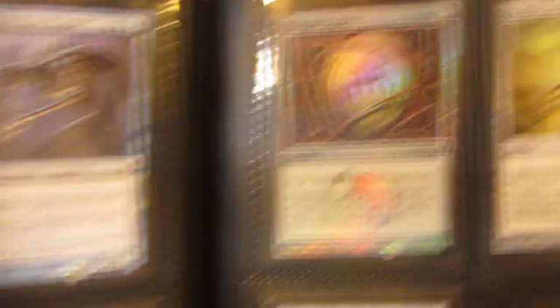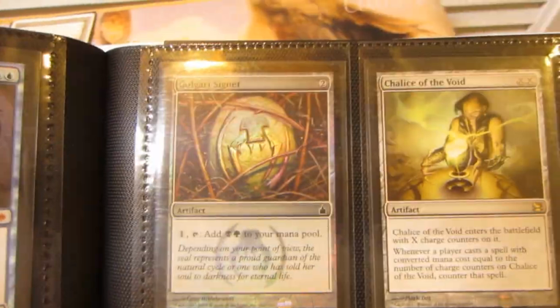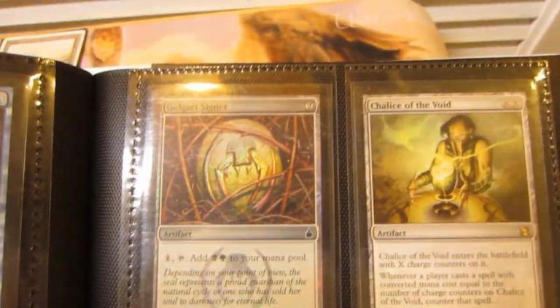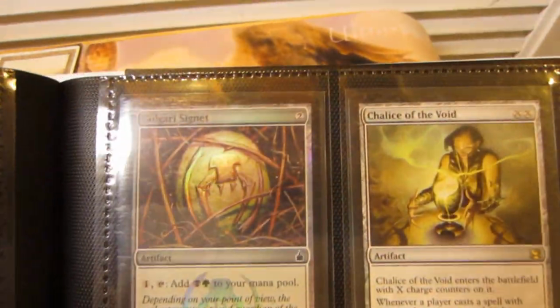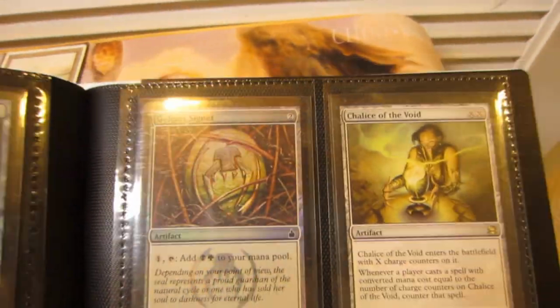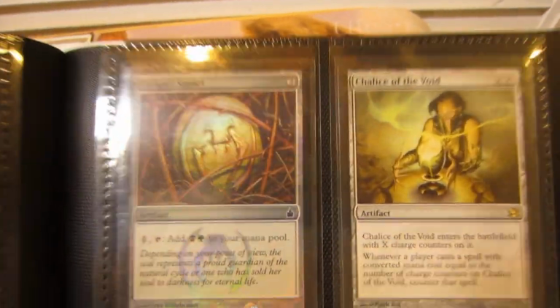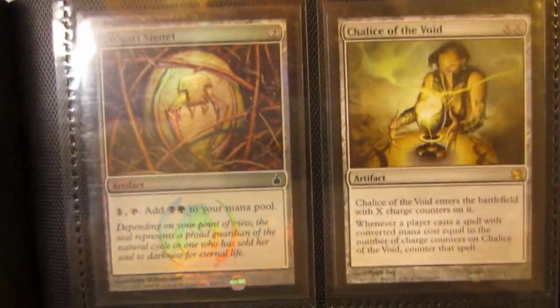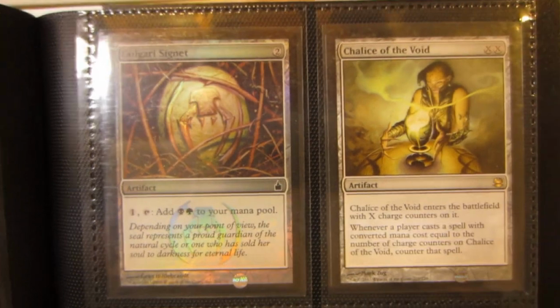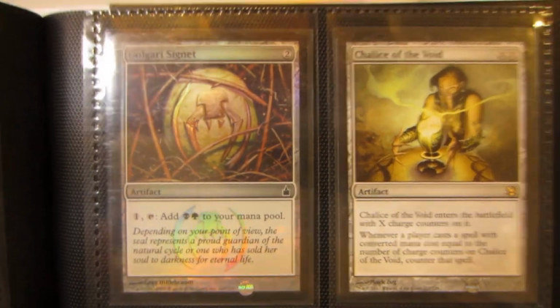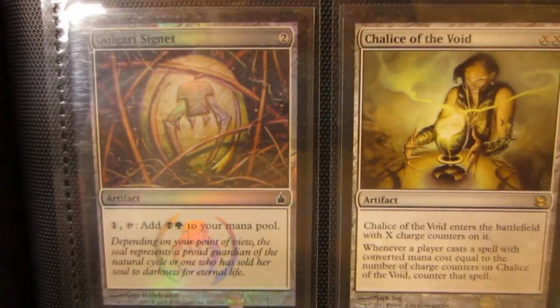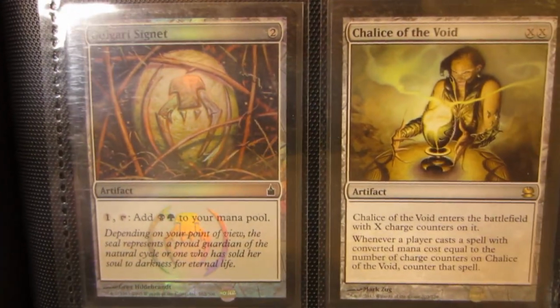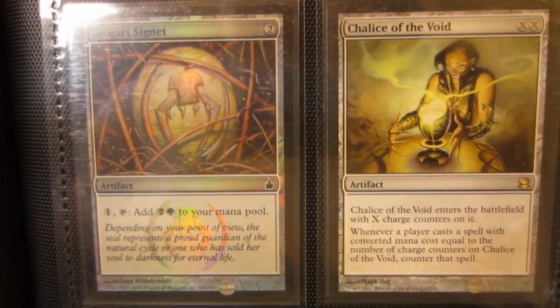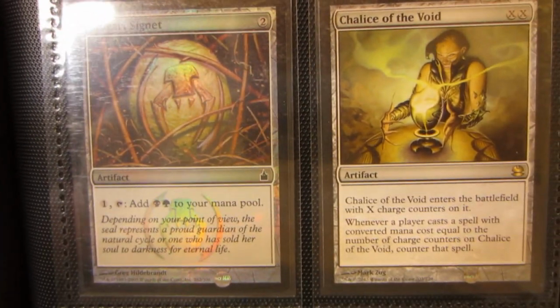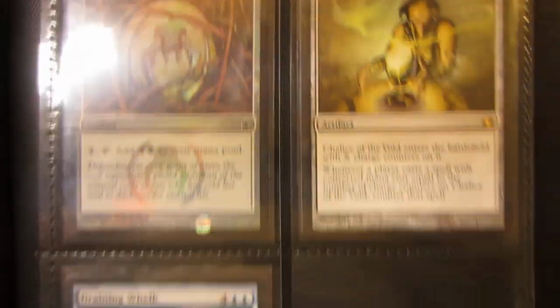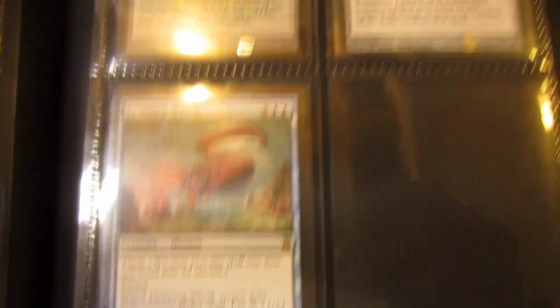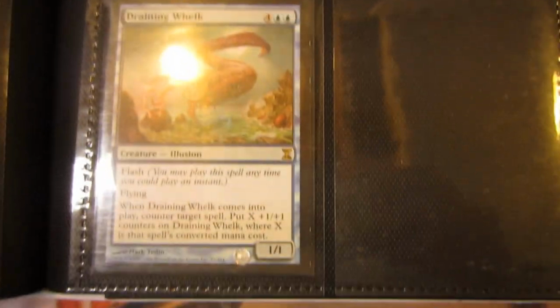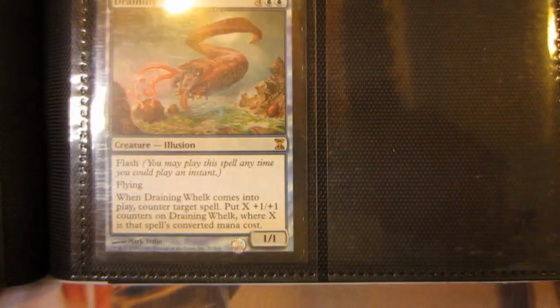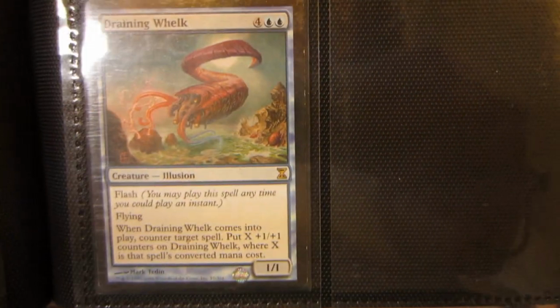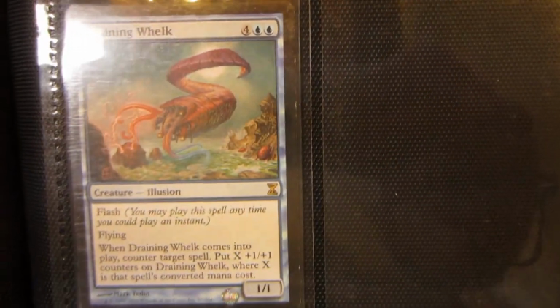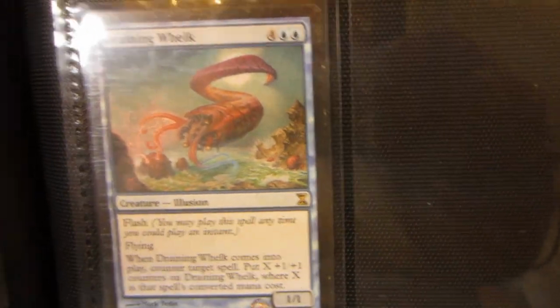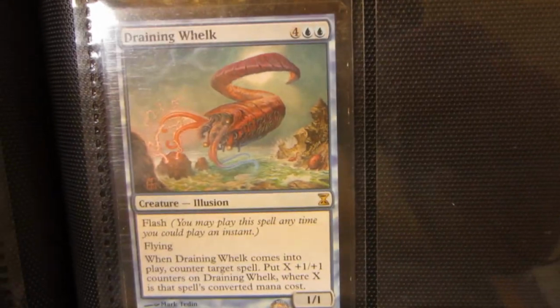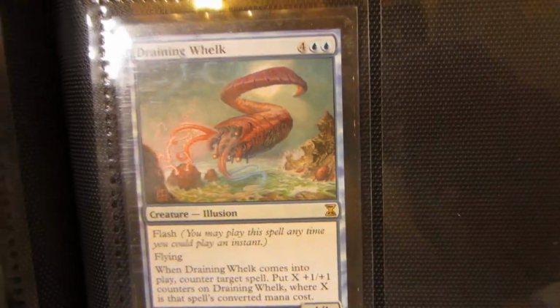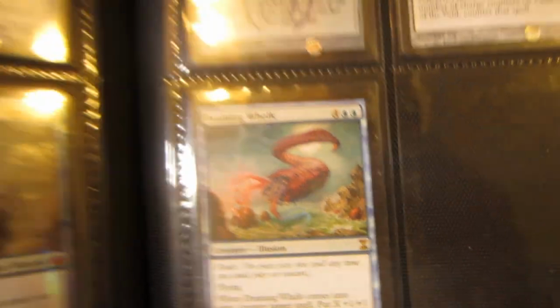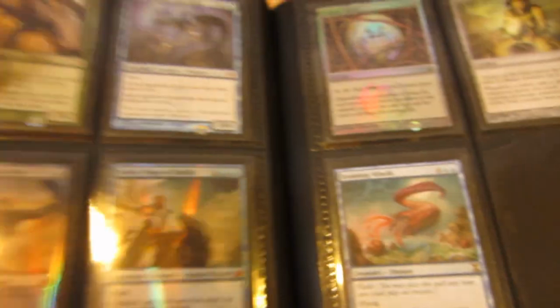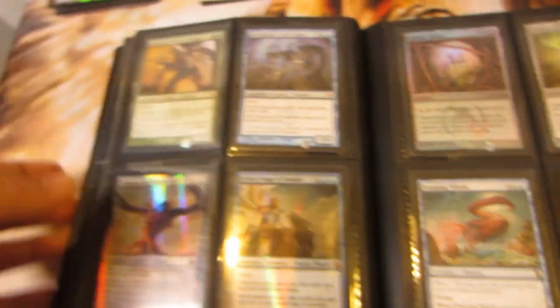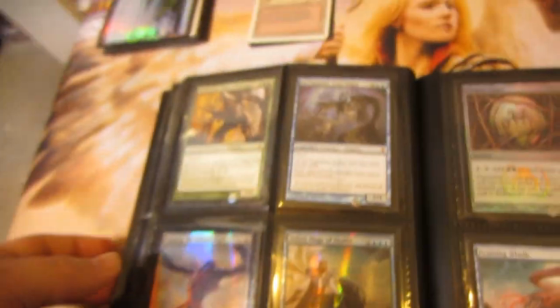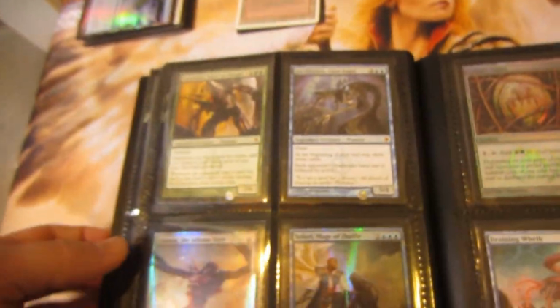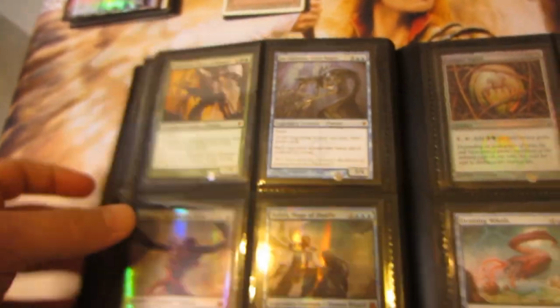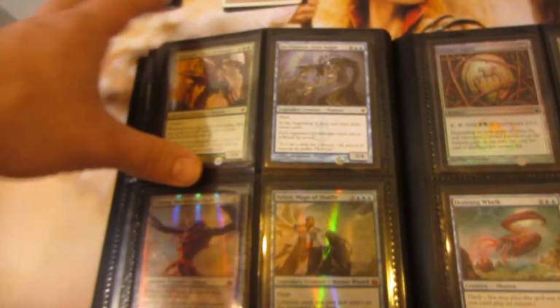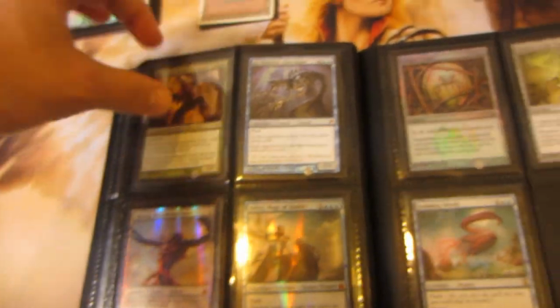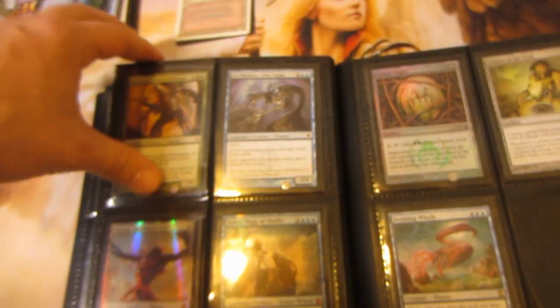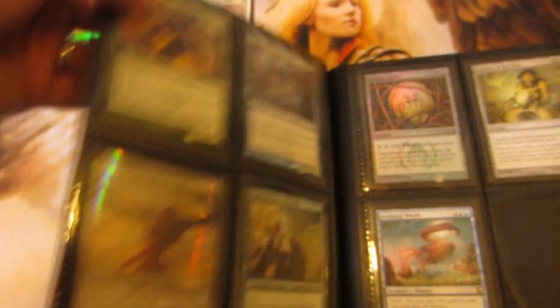There's a Foil Golgari Signet, a Chalice of the Void from Modern Masters, and lastly a Draining Welk. So if you guys are interested in any of these cards, please check out my Wants List.